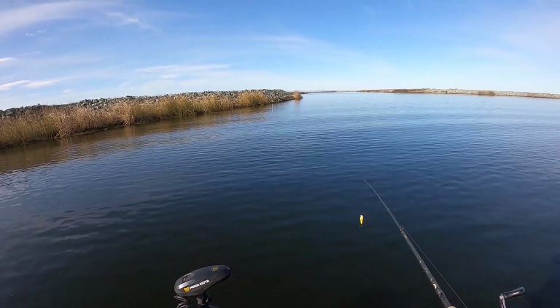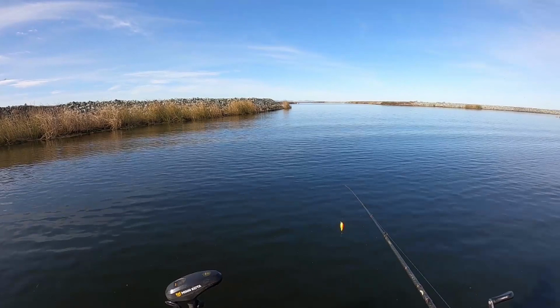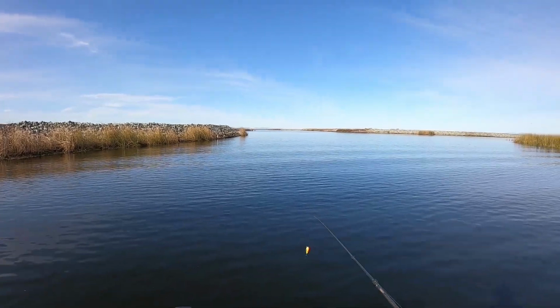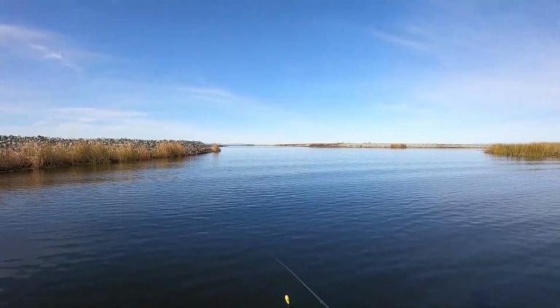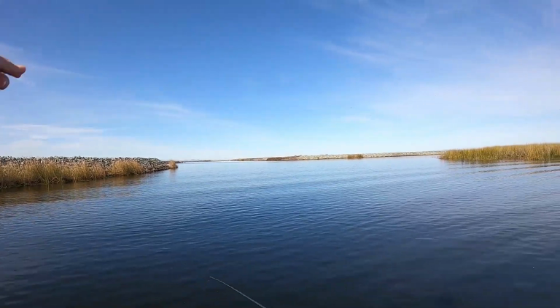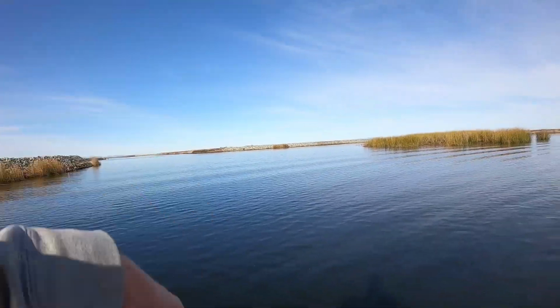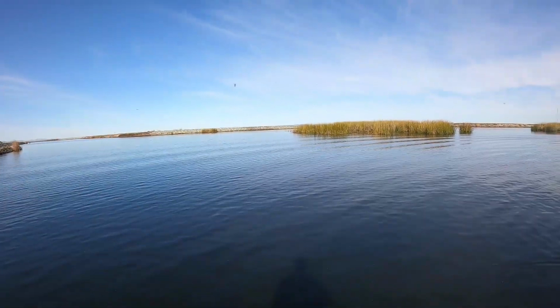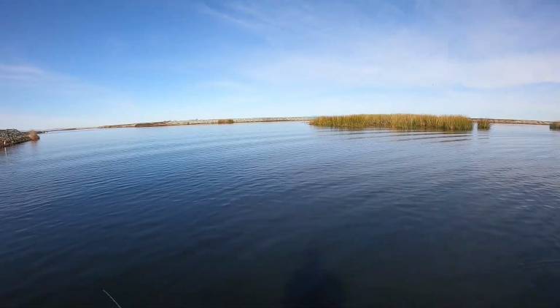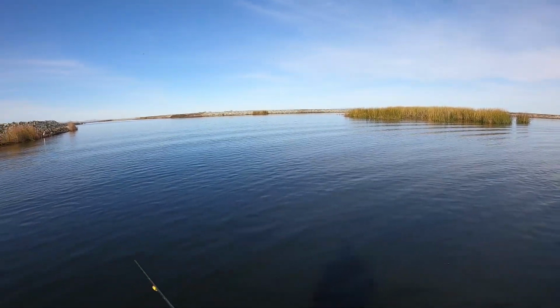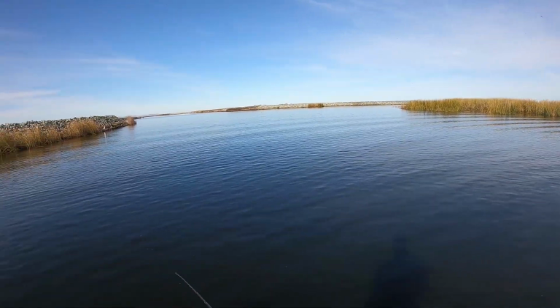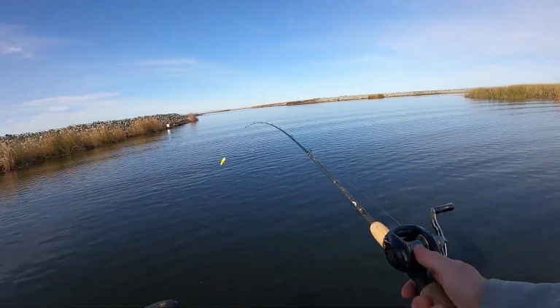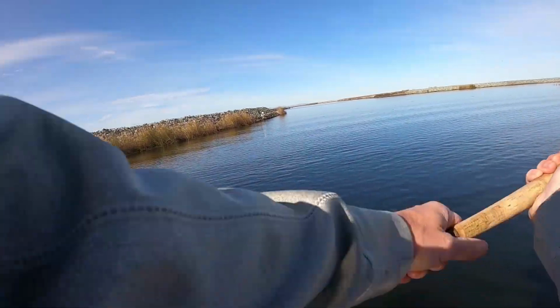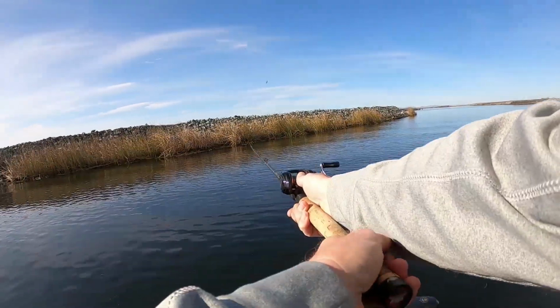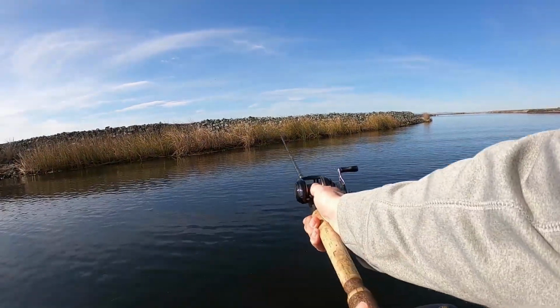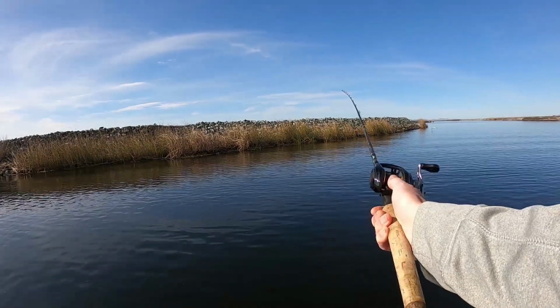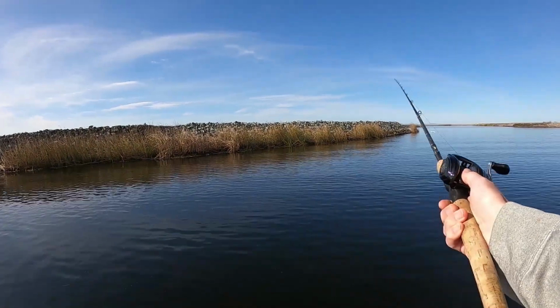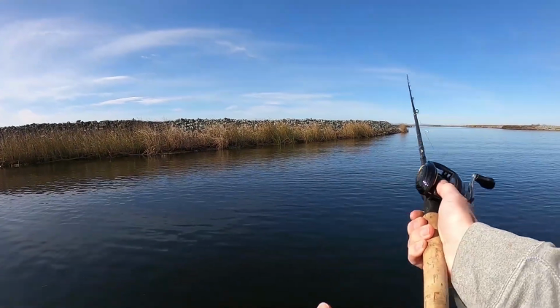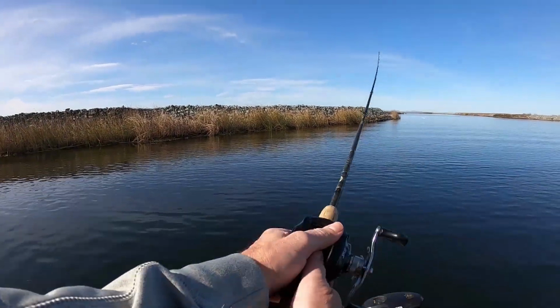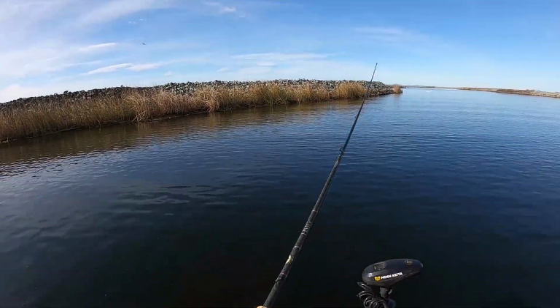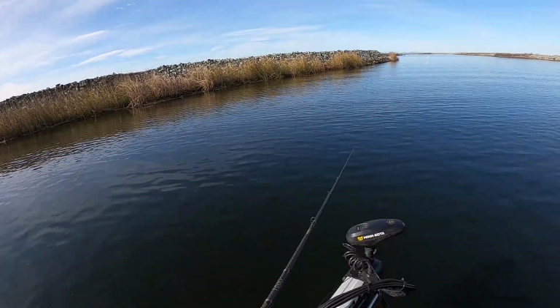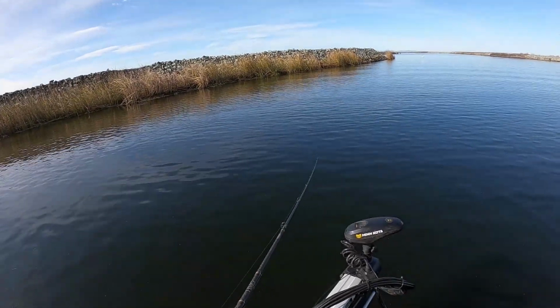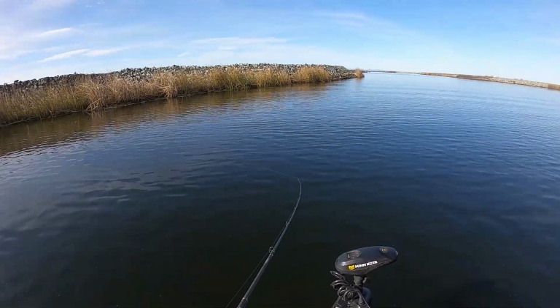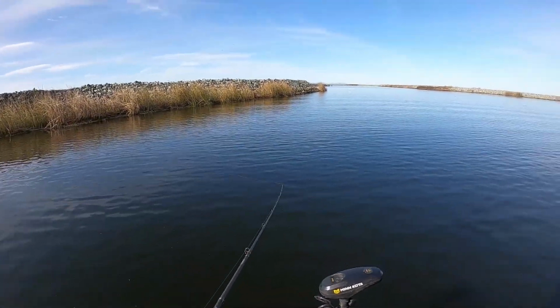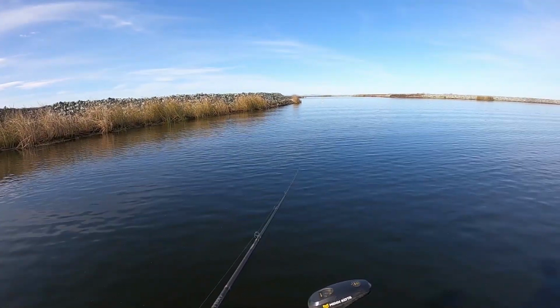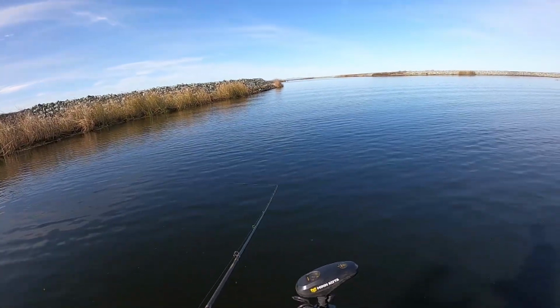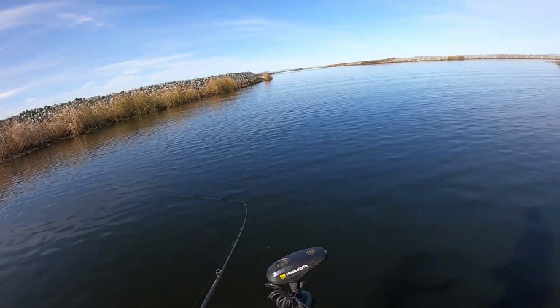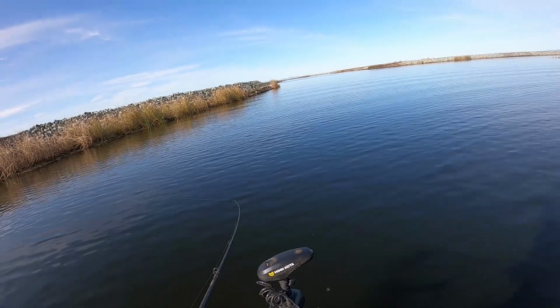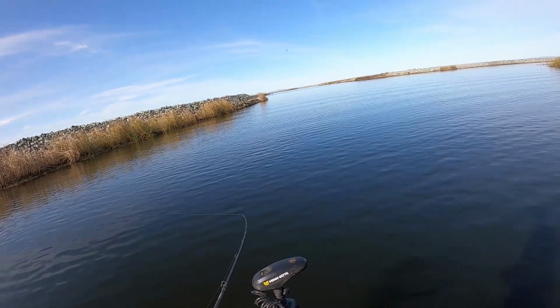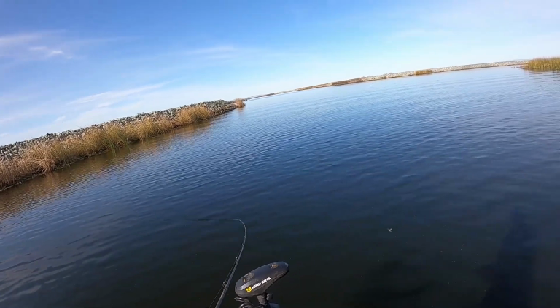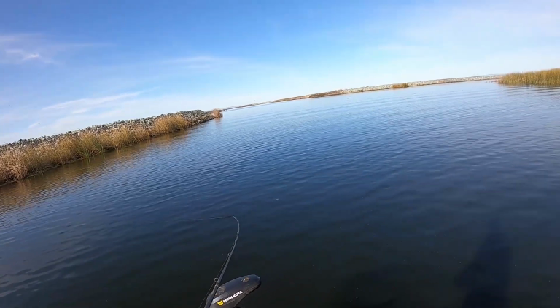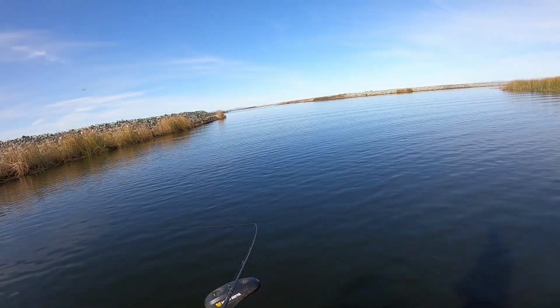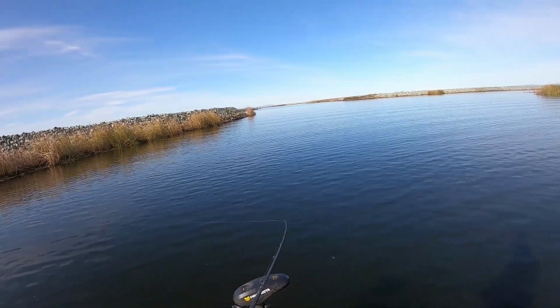I'm just hoping we sit in here and one time we just see some splashing. It's 17 feet right here, pretty deep, which is good. We got all these freaking gnats though.